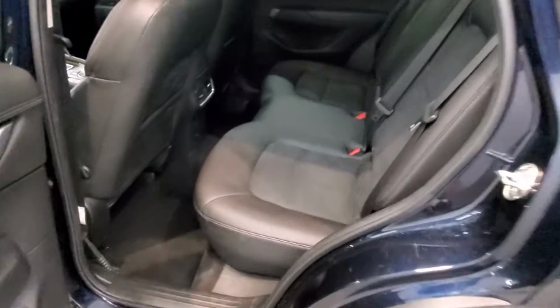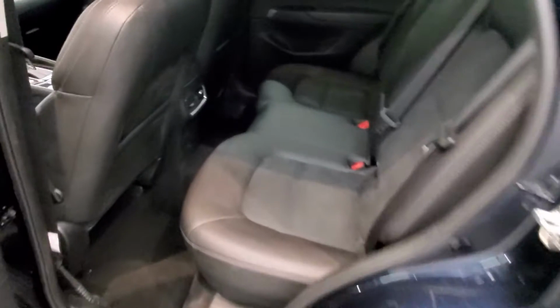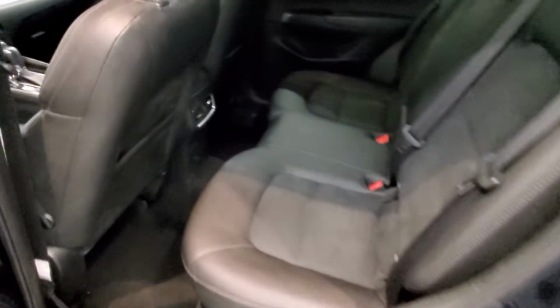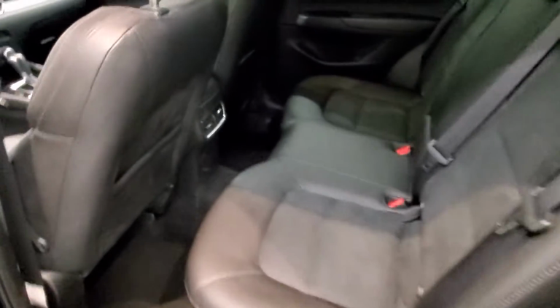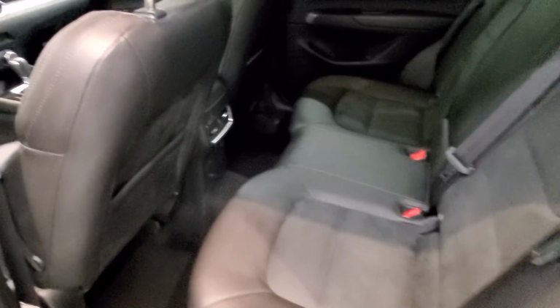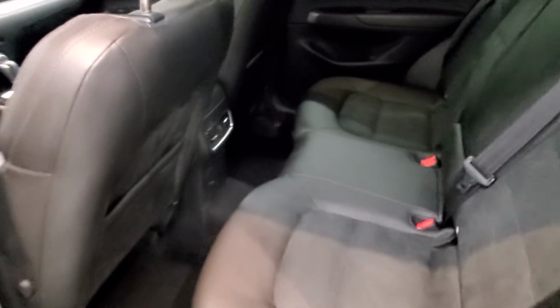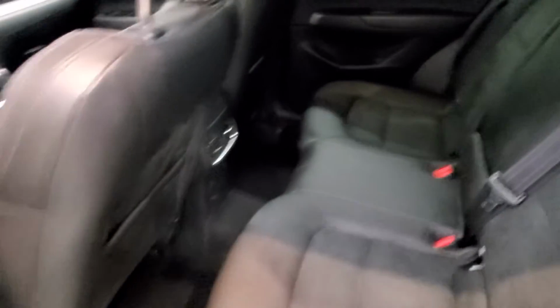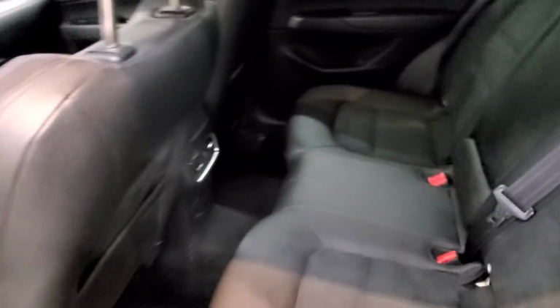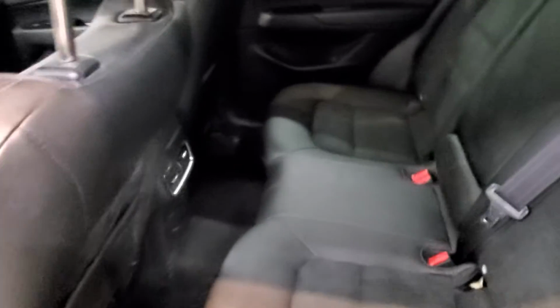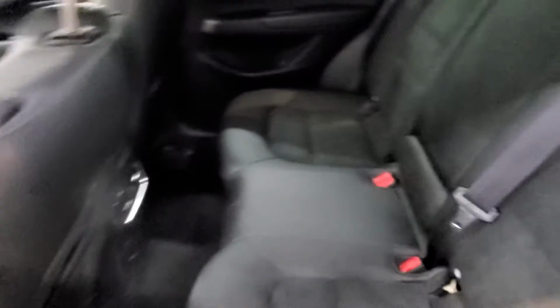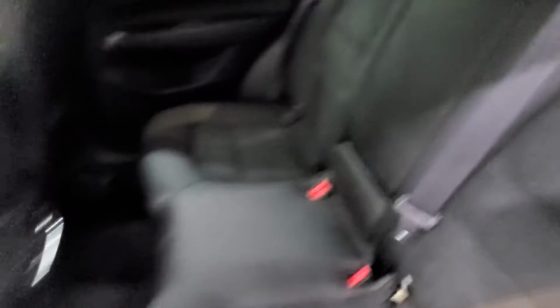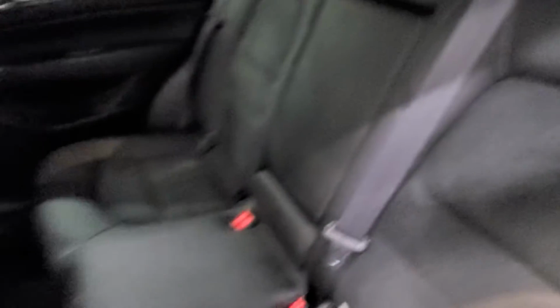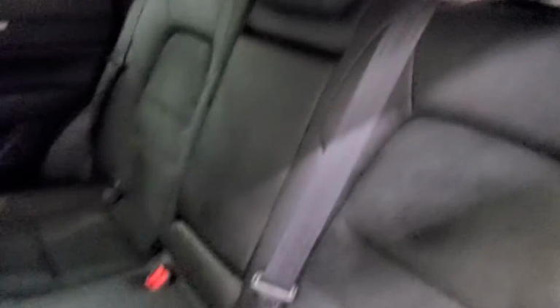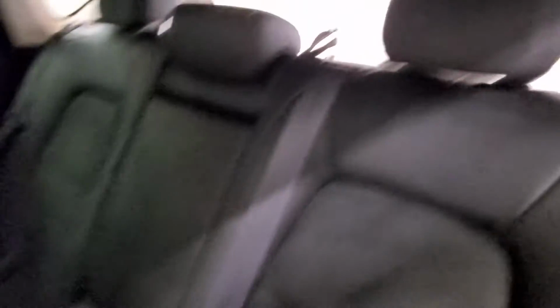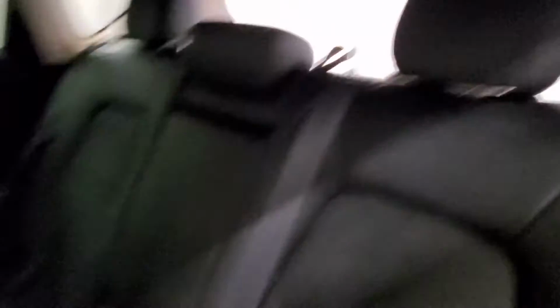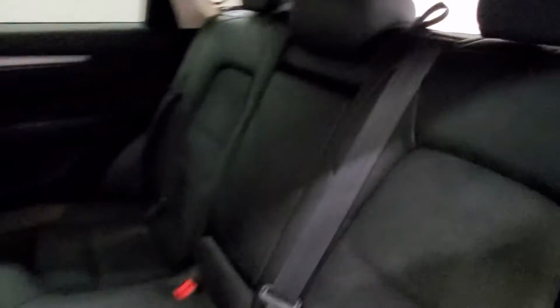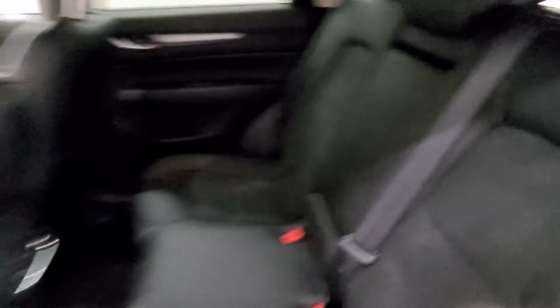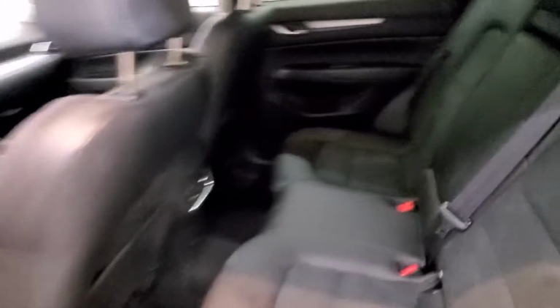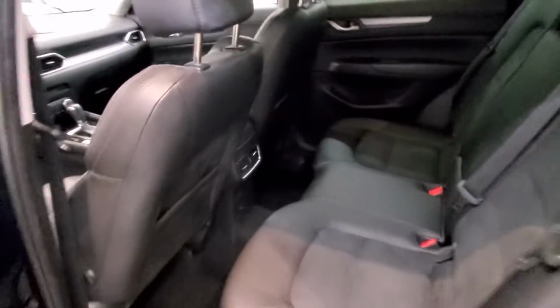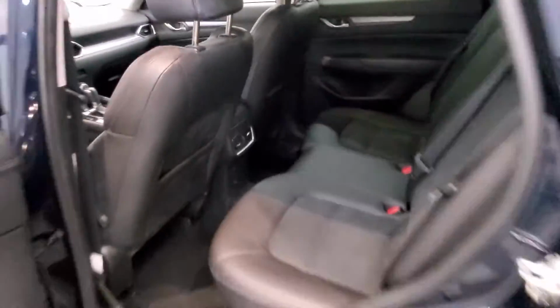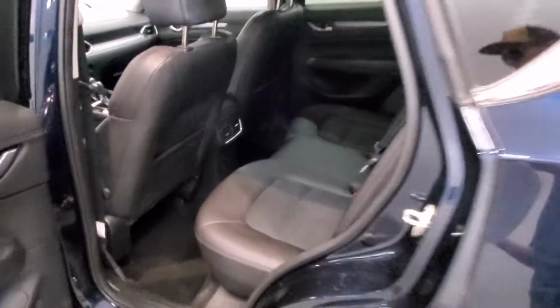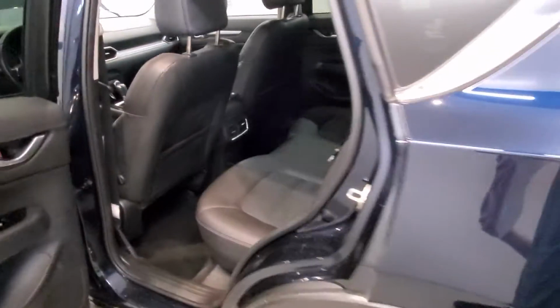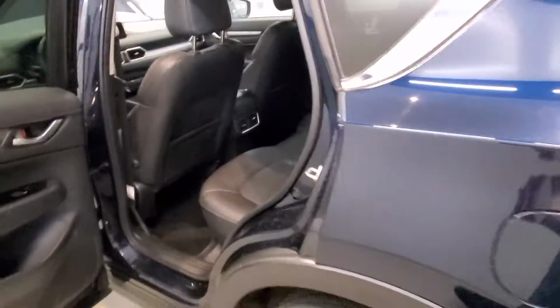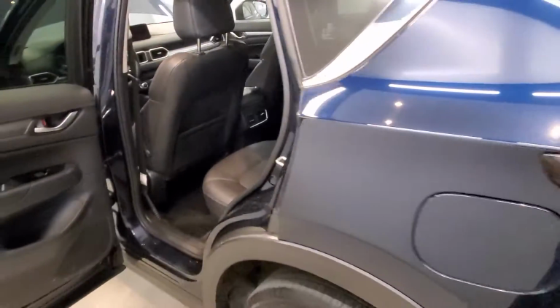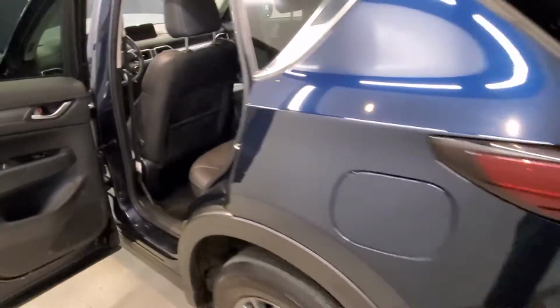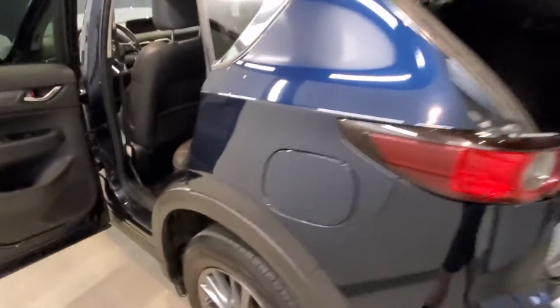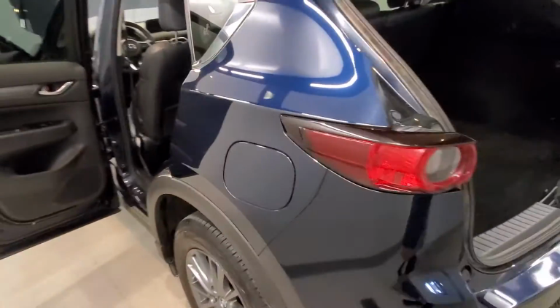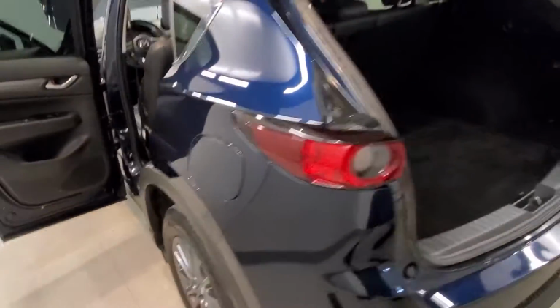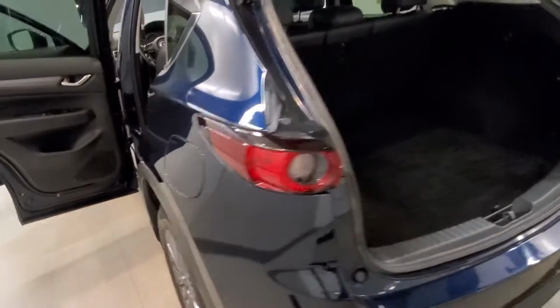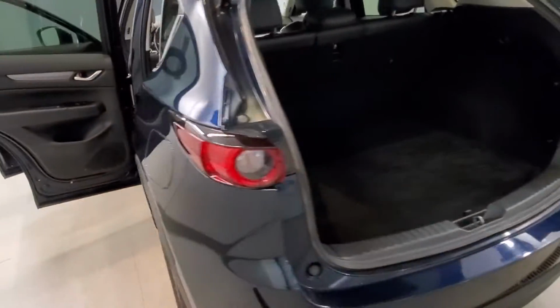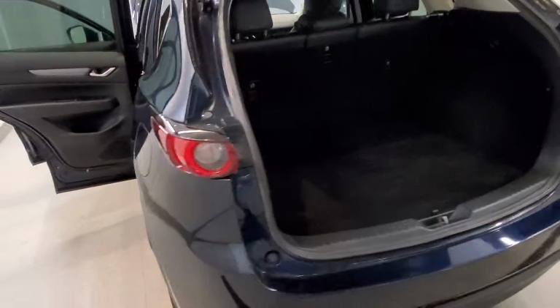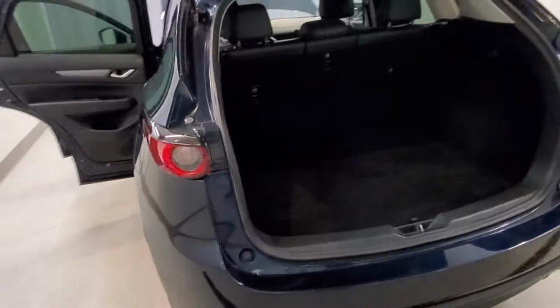Also includes air conditioning, automatic climate control, front door vents, rear window defroster, power steering, power windows, delay-off headlights, and follow-me automatic headlights.